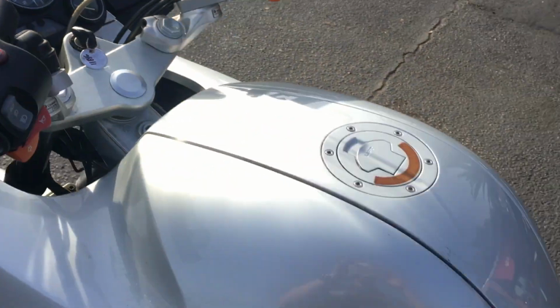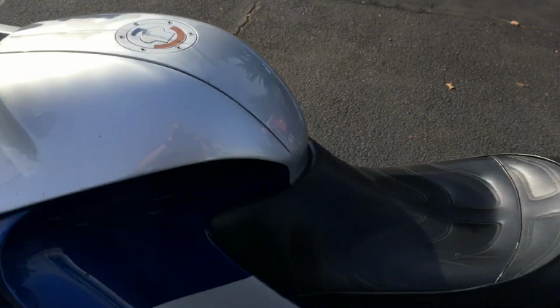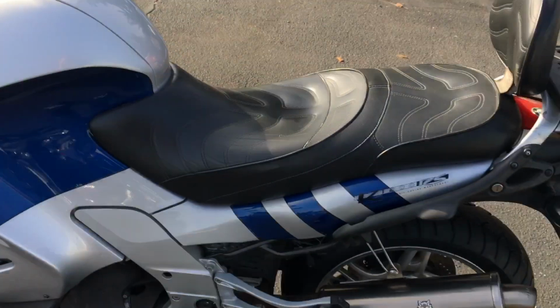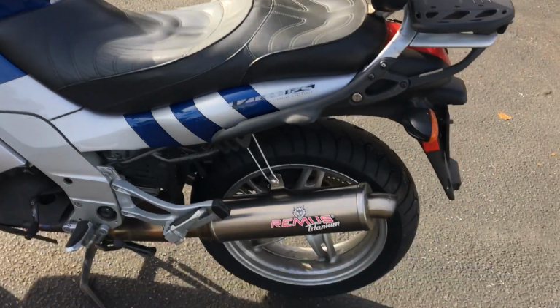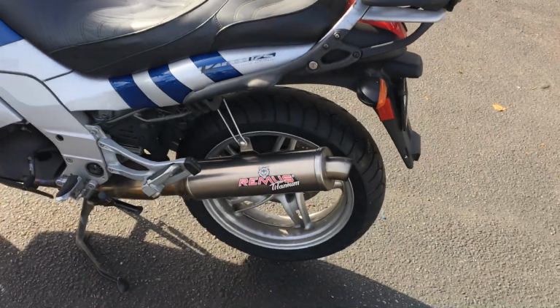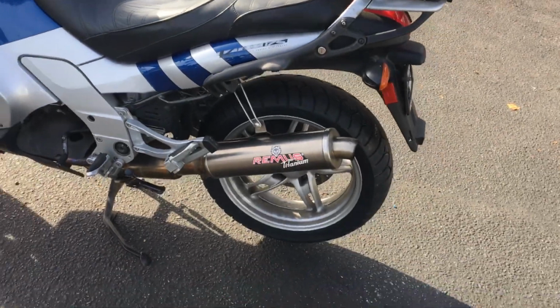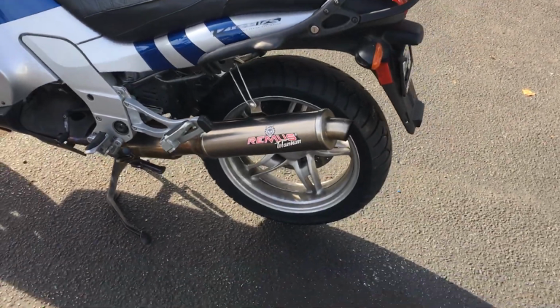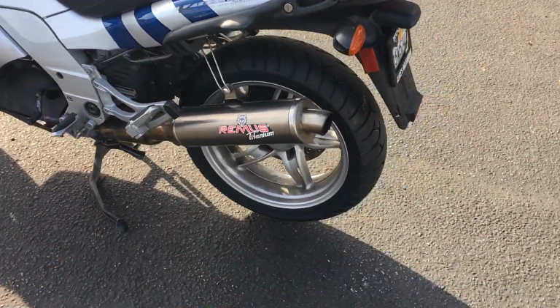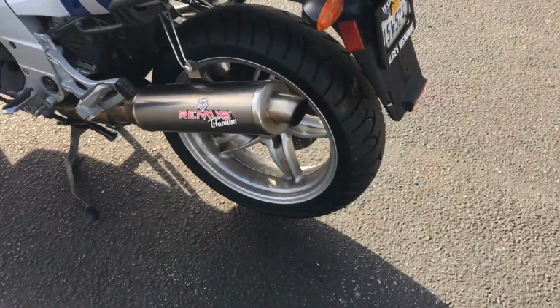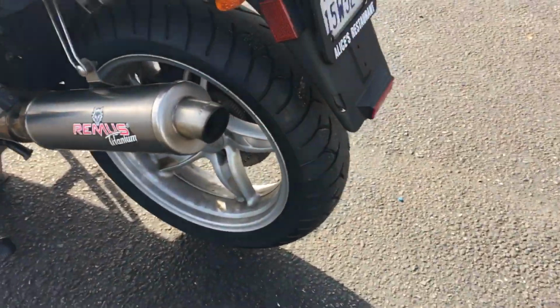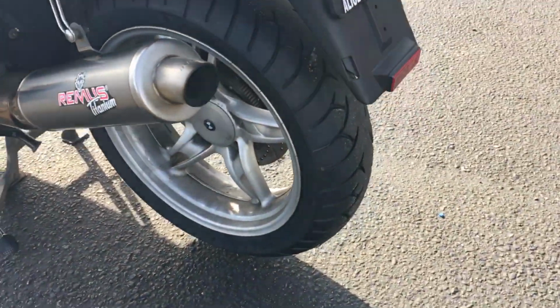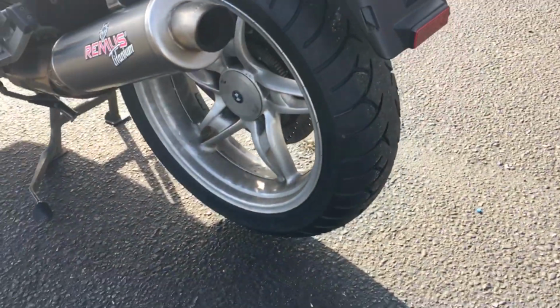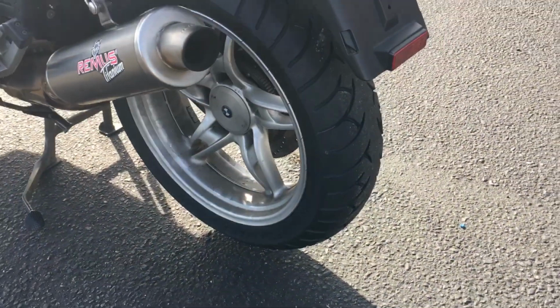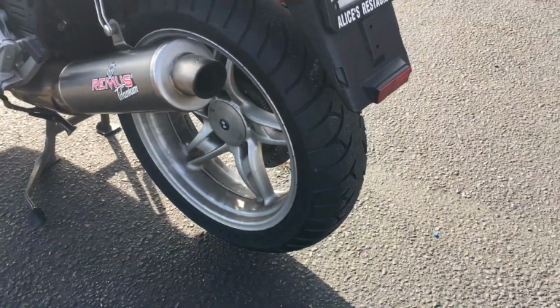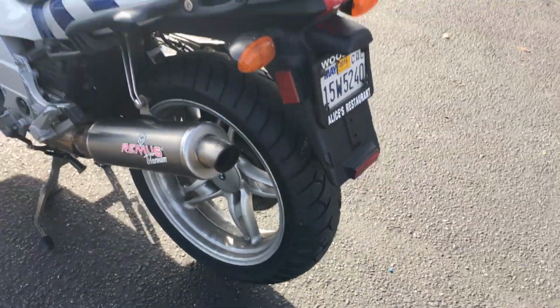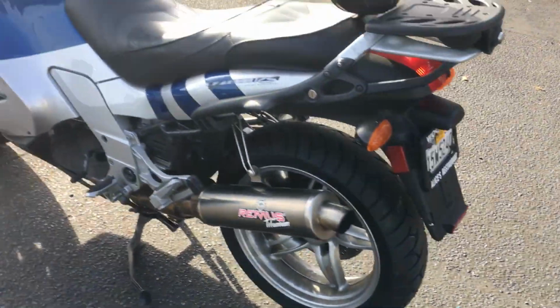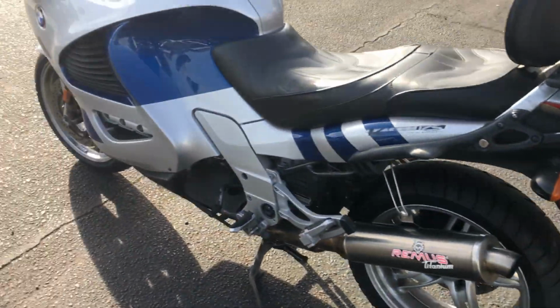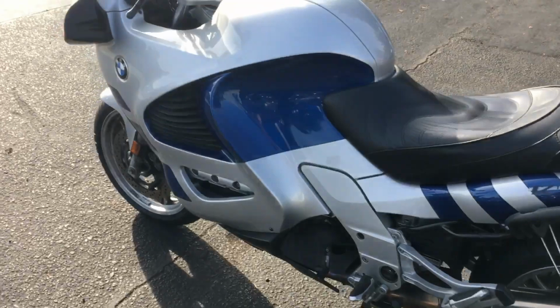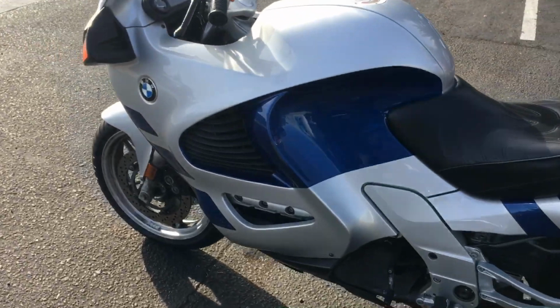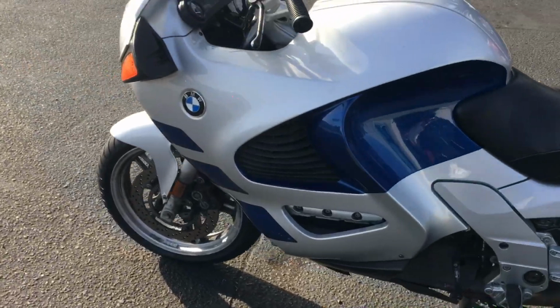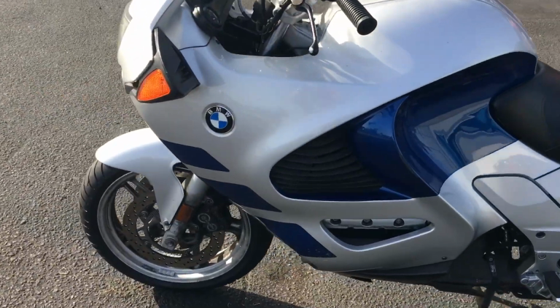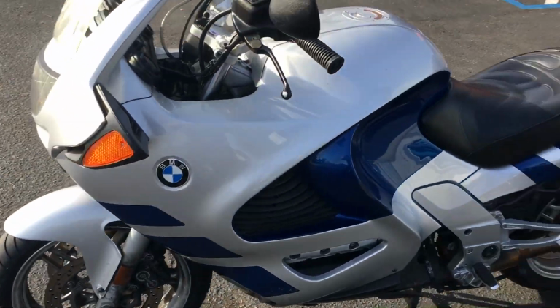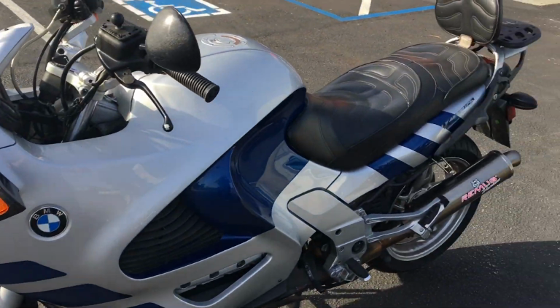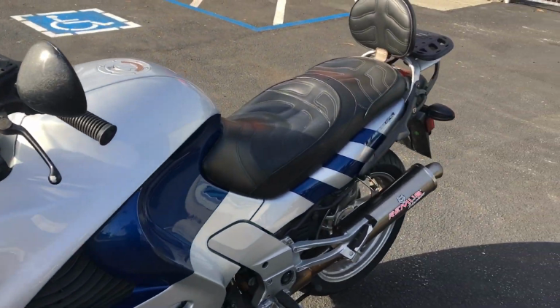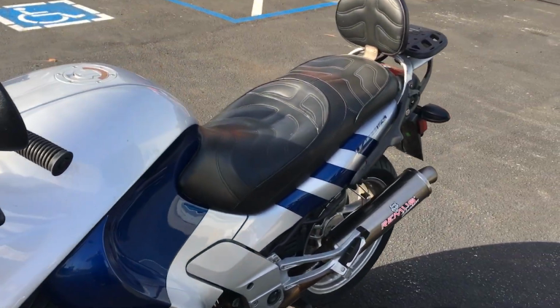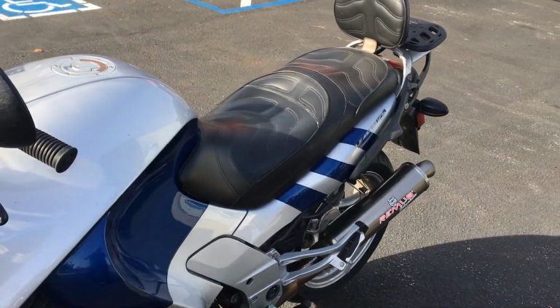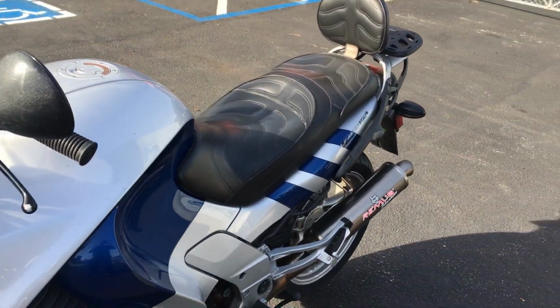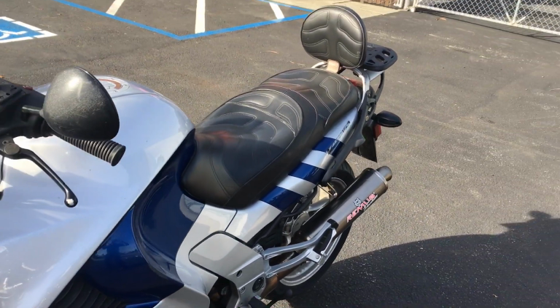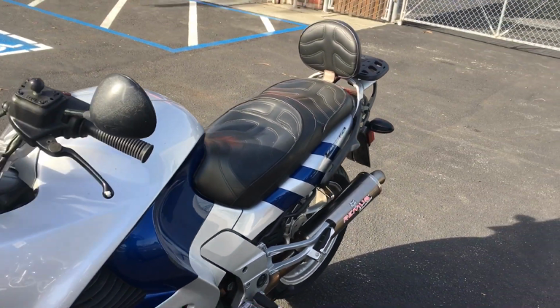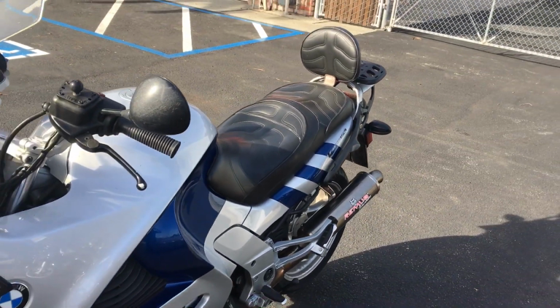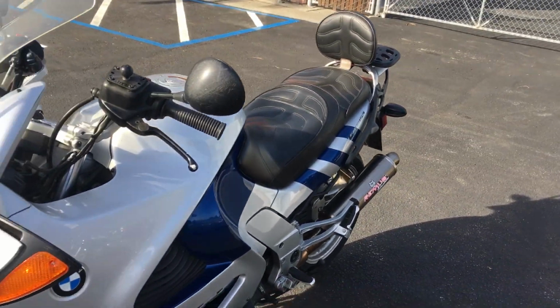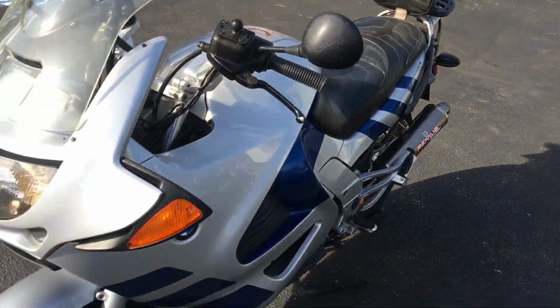This bike has an aftermarket Remus exhaust. It has brand new Metzler tires, front and rear. It also has a nice Corbin aftermarket saddle — great for the long rides.